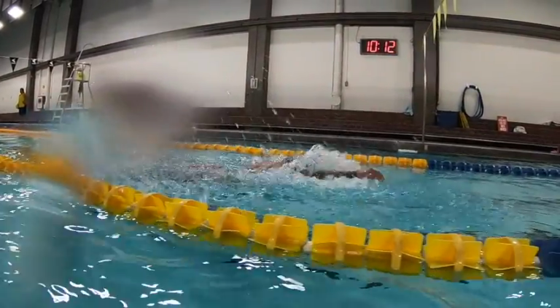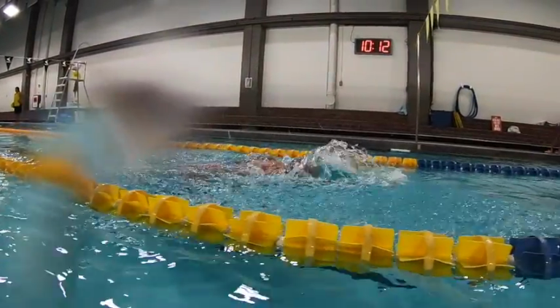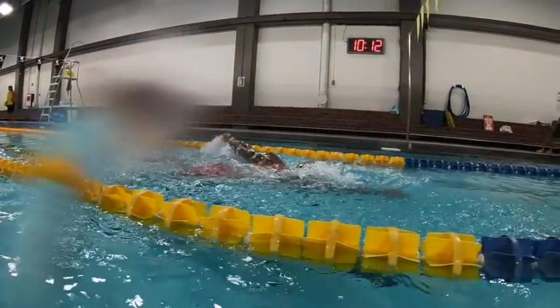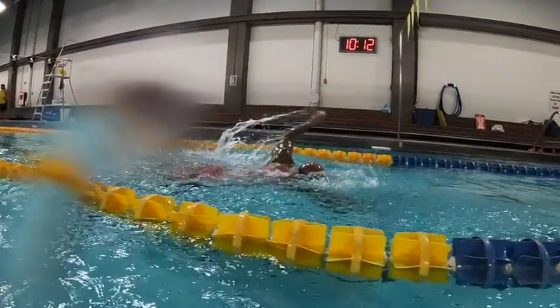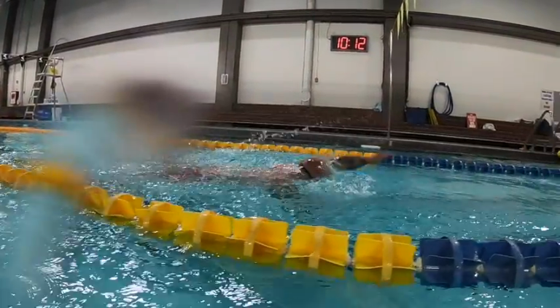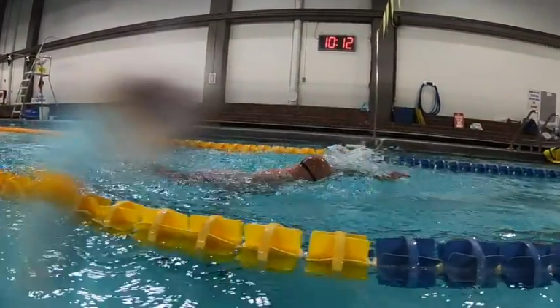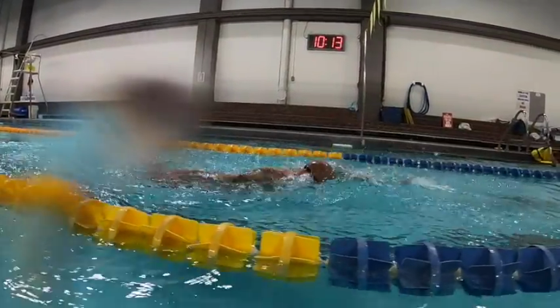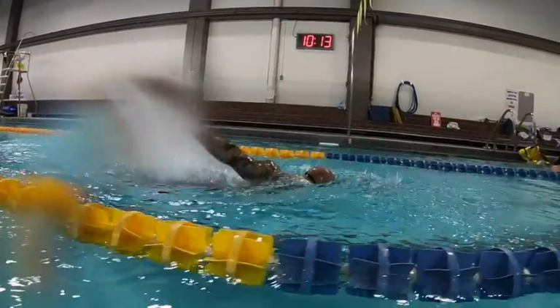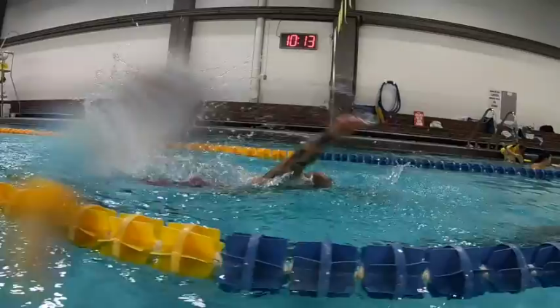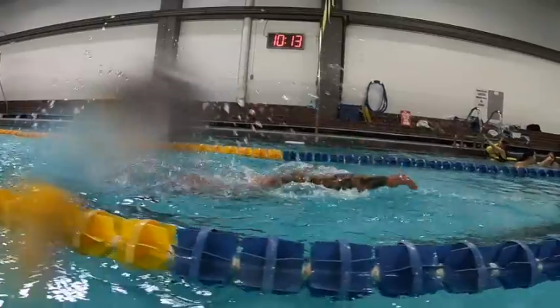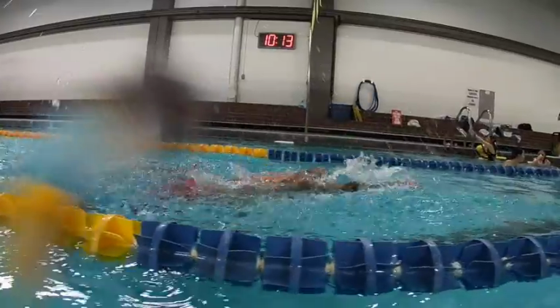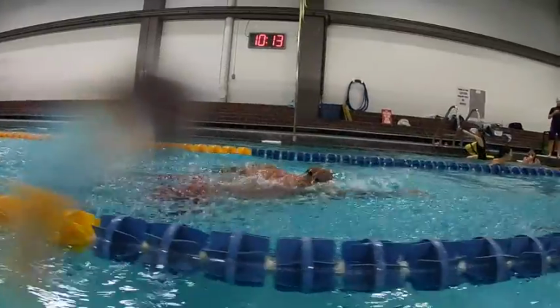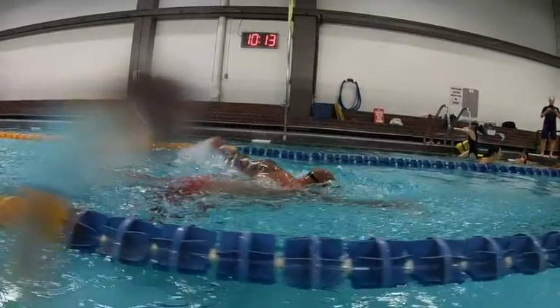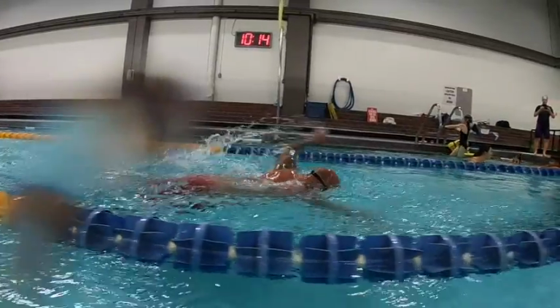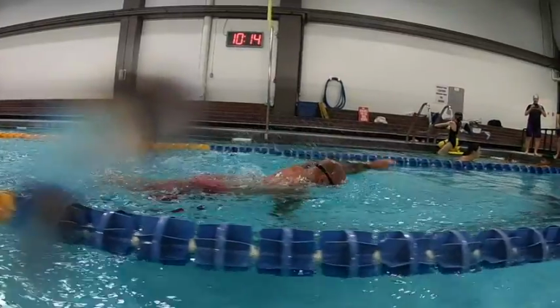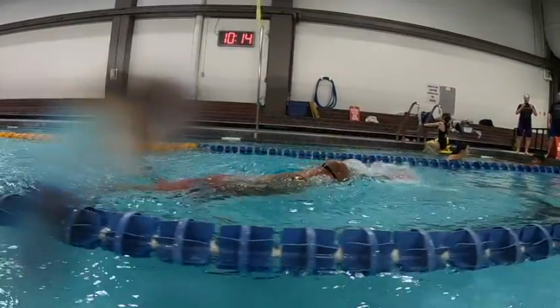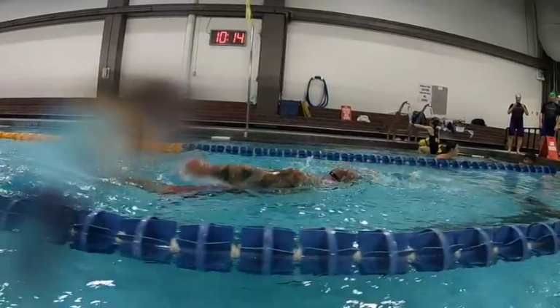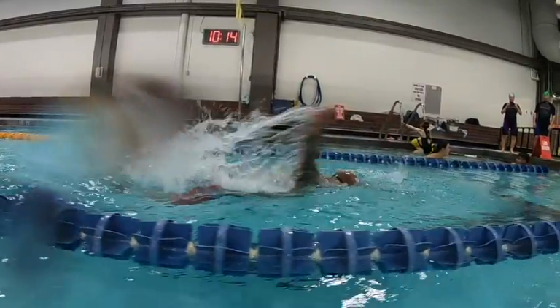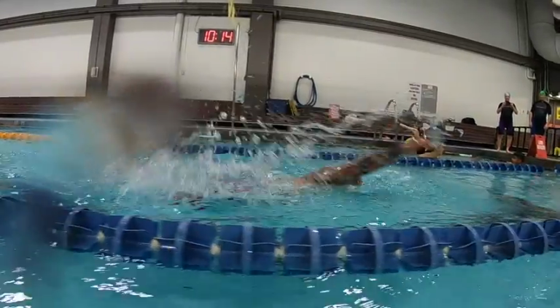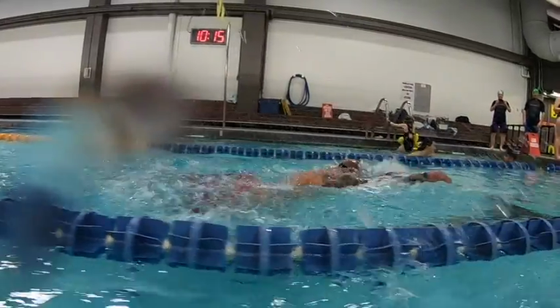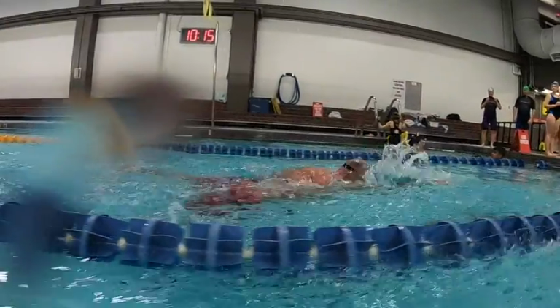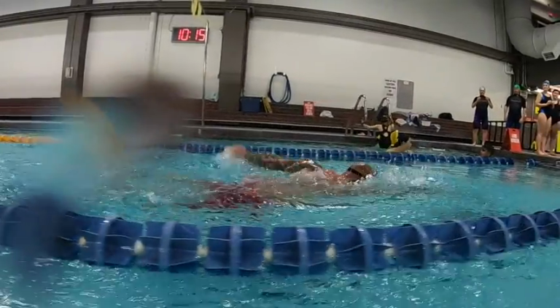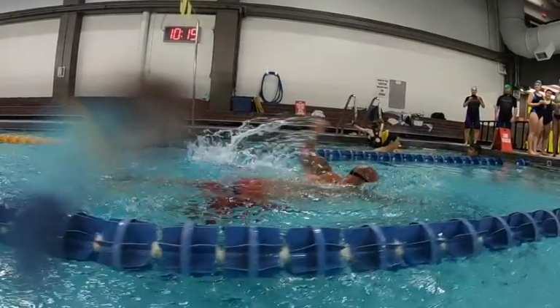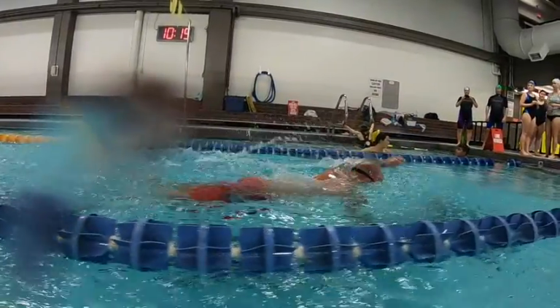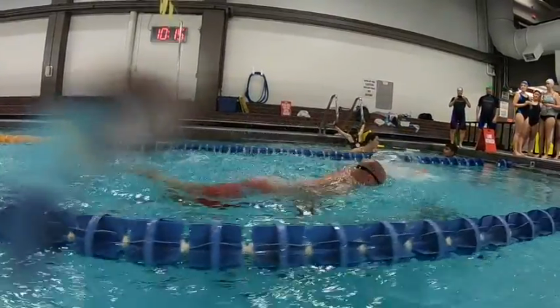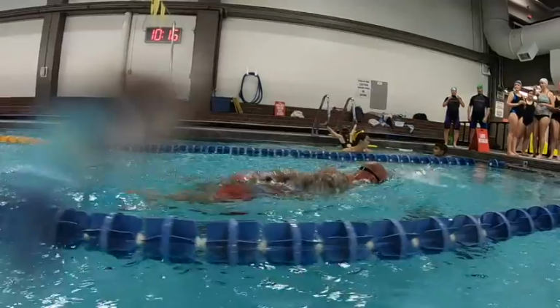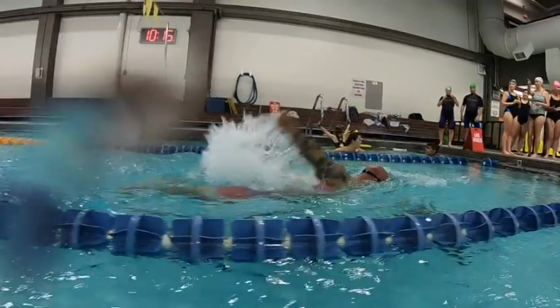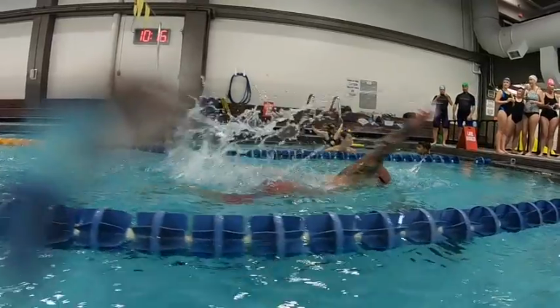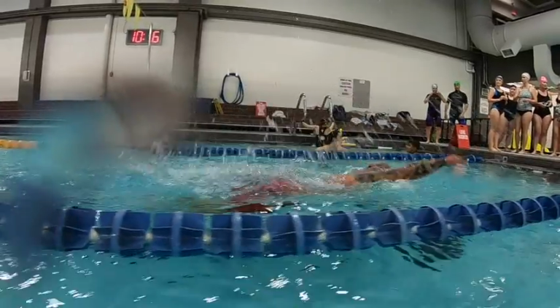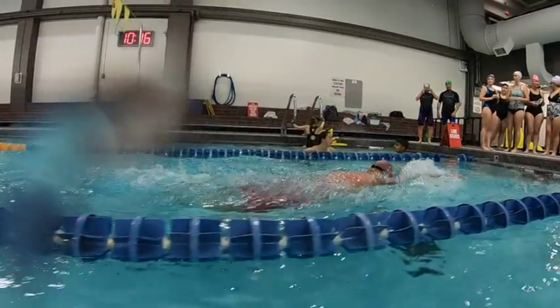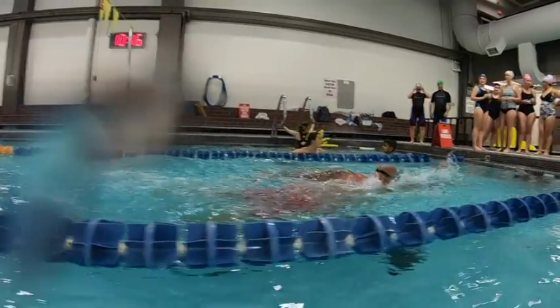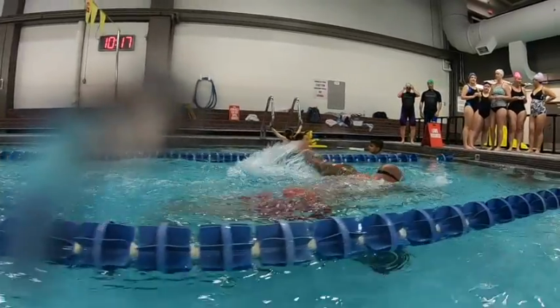Over the water here we can see that straight arm recovery, elbows going in first, so that's a lot of force up which is going to push your legs down. So we're going to work on that entry.